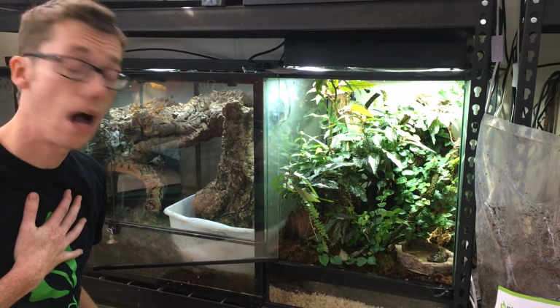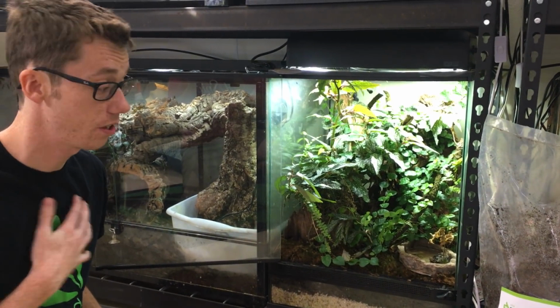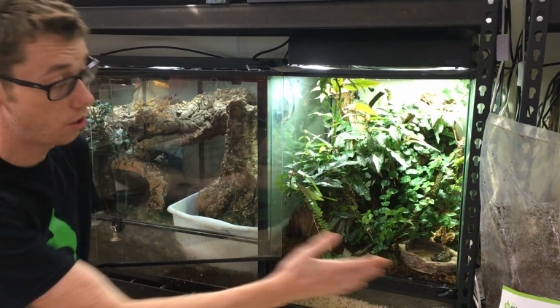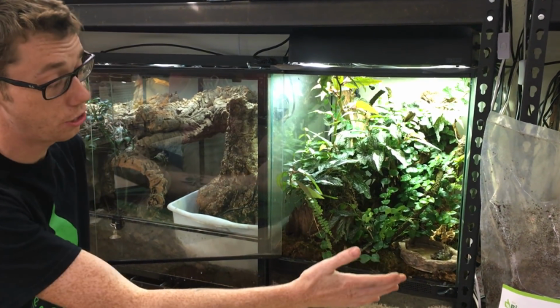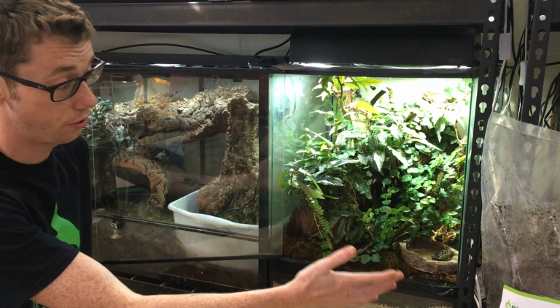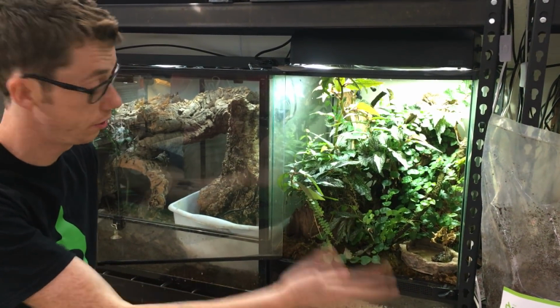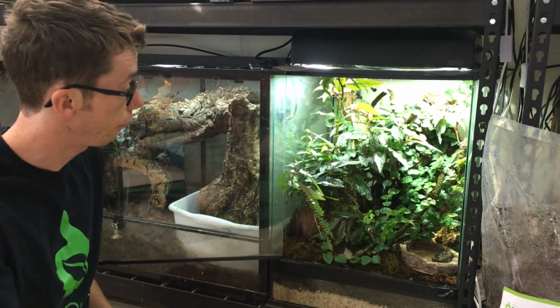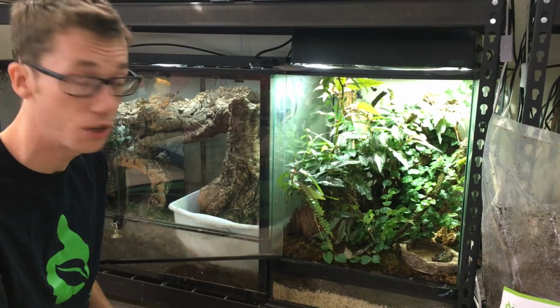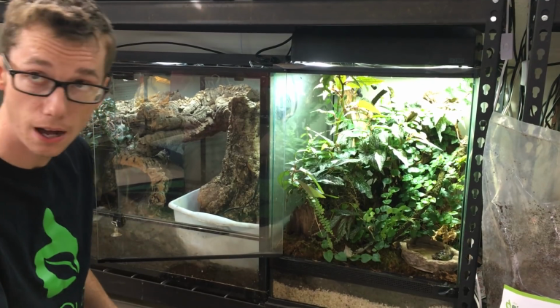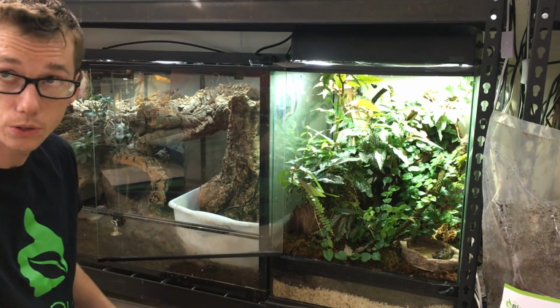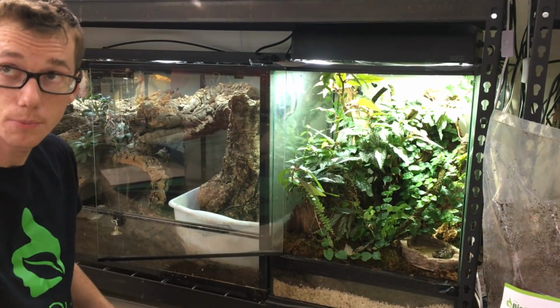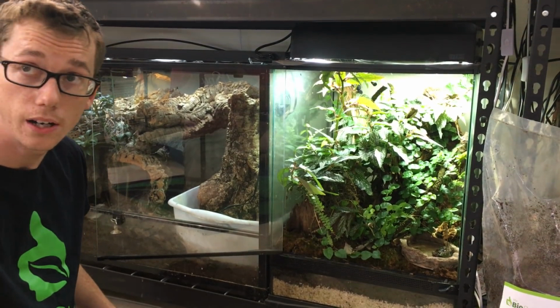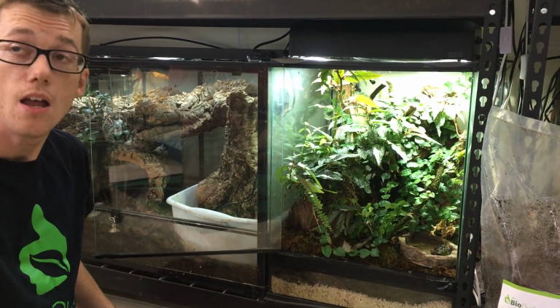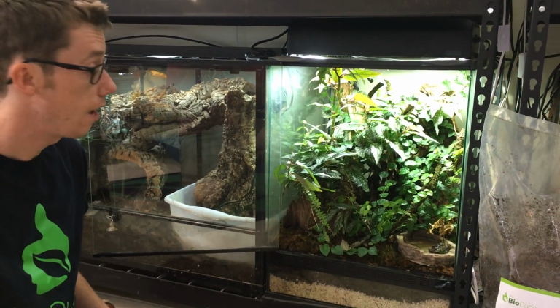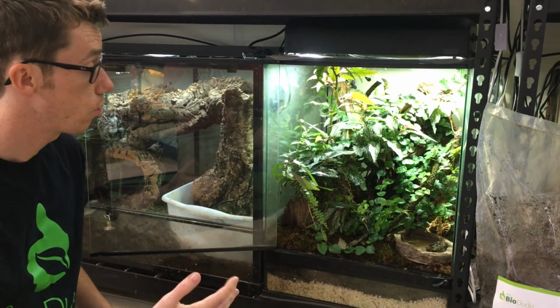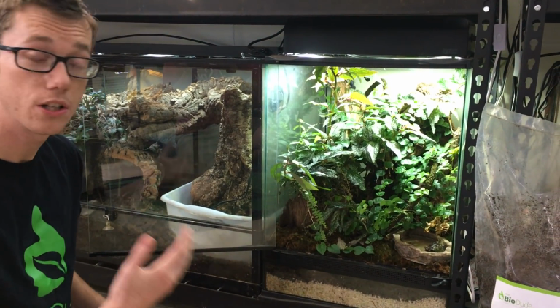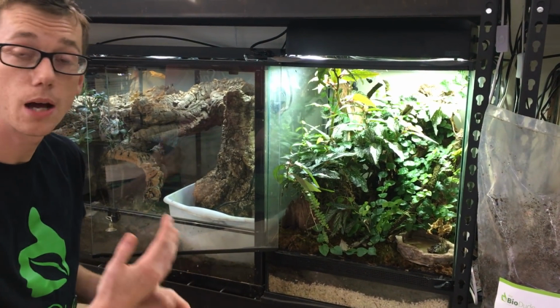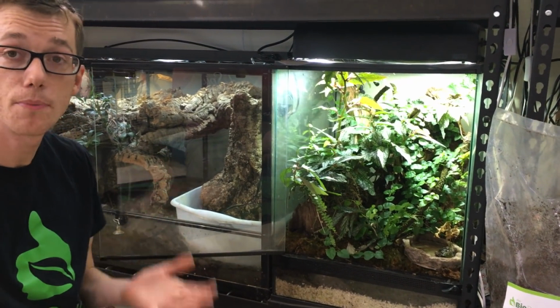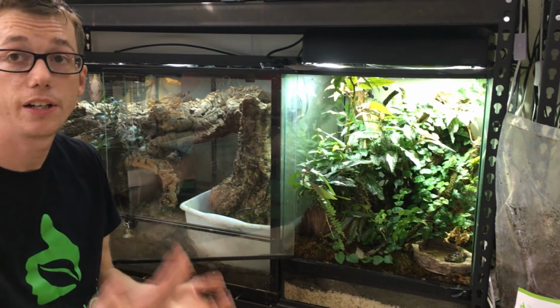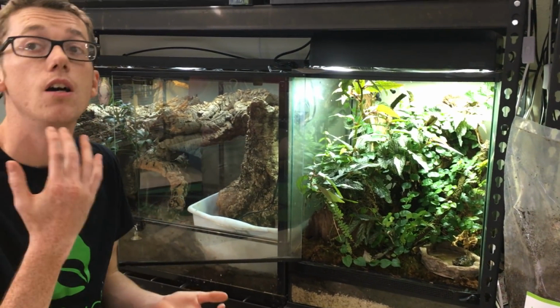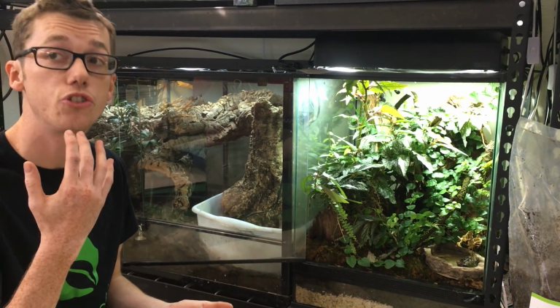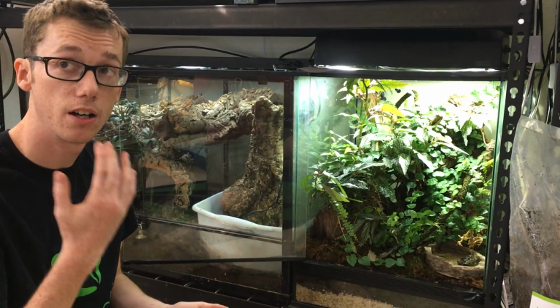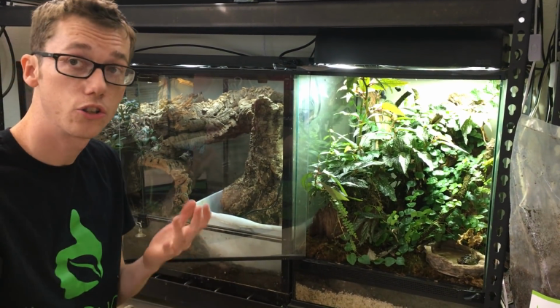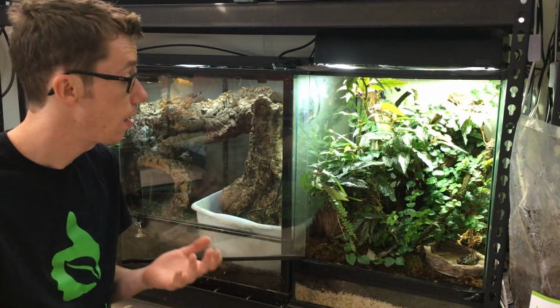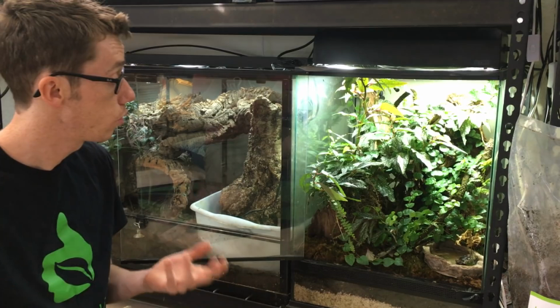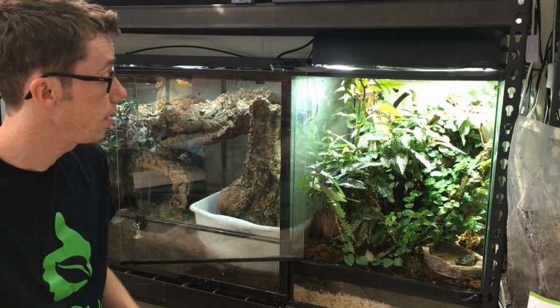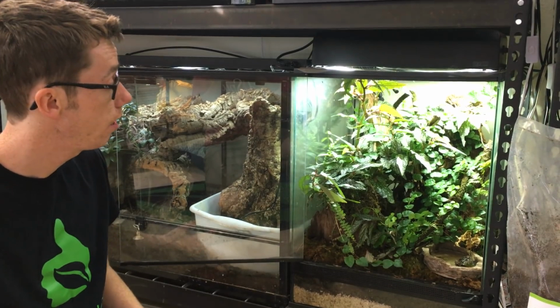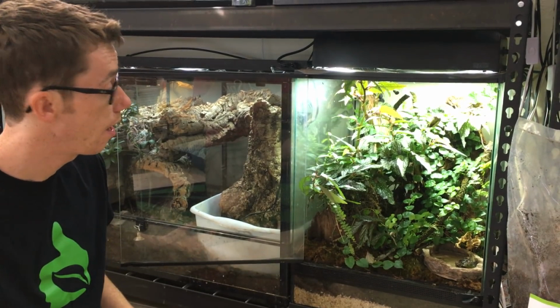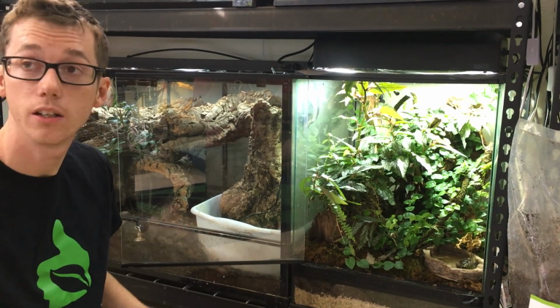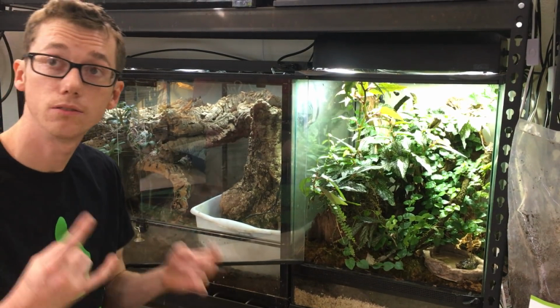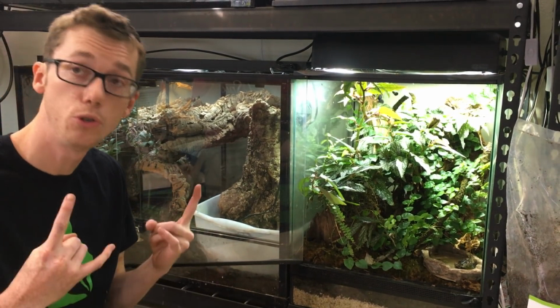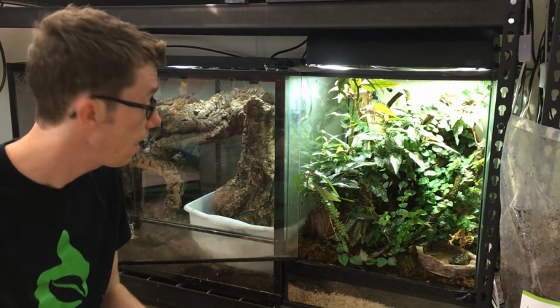This has been an overview of the TerraFauna BioDude Substrate. You can check out my website, check me out on social media, and do dives!